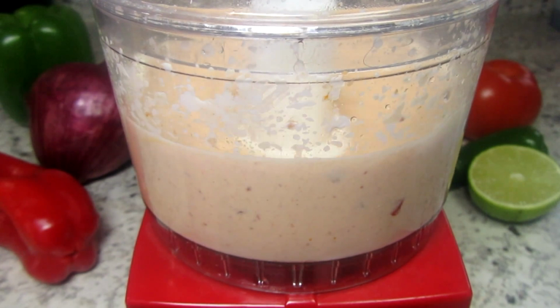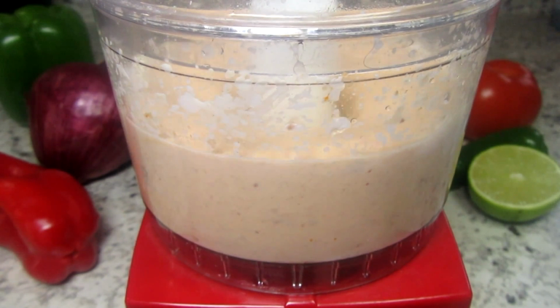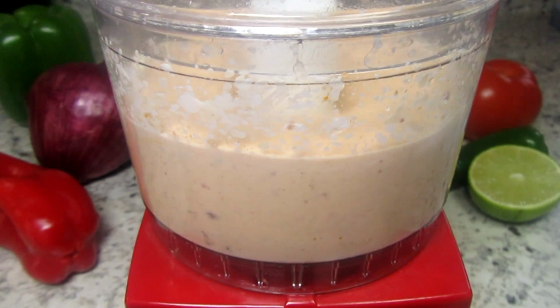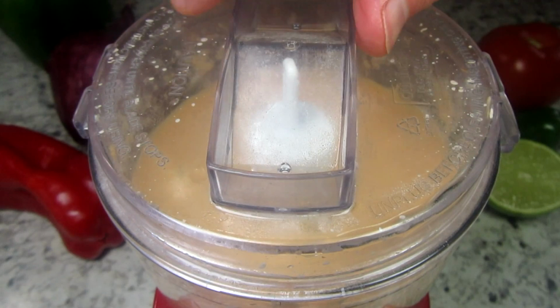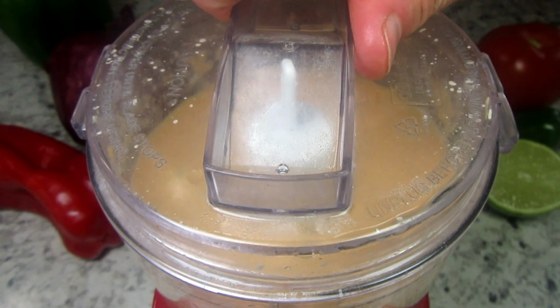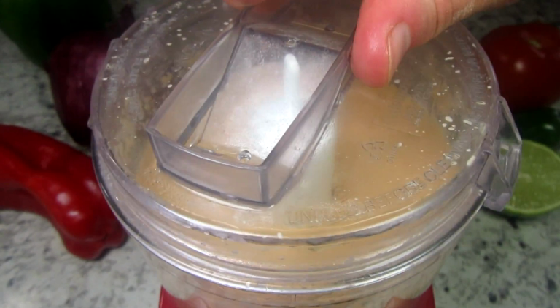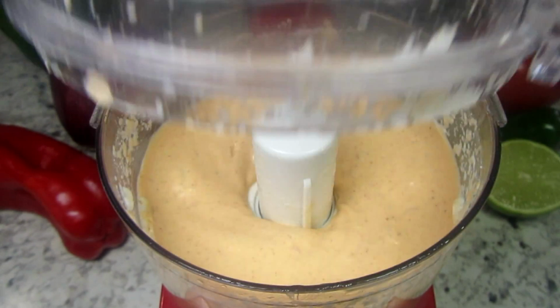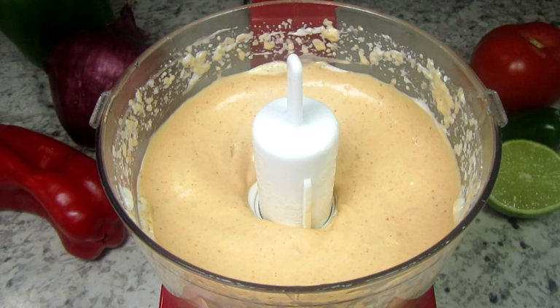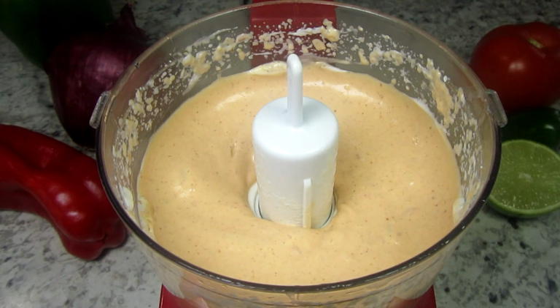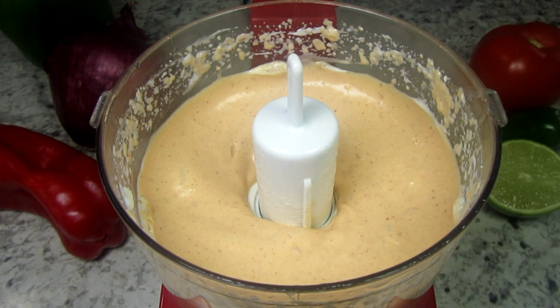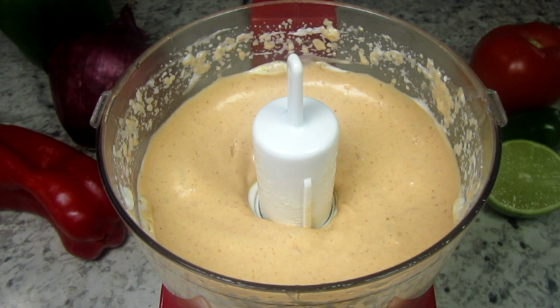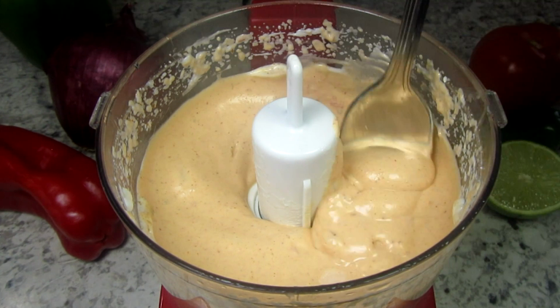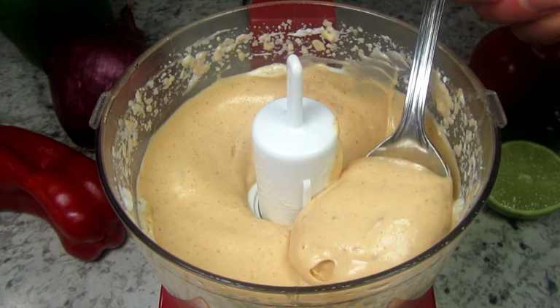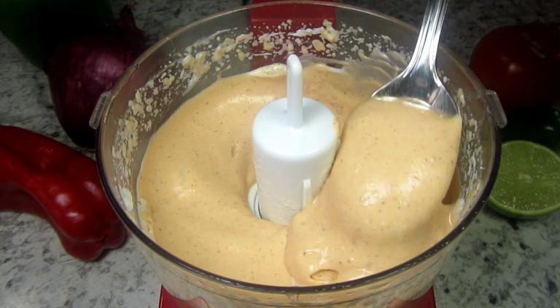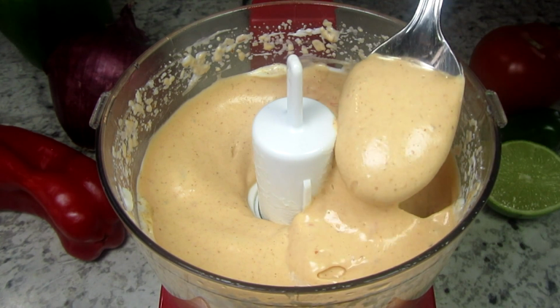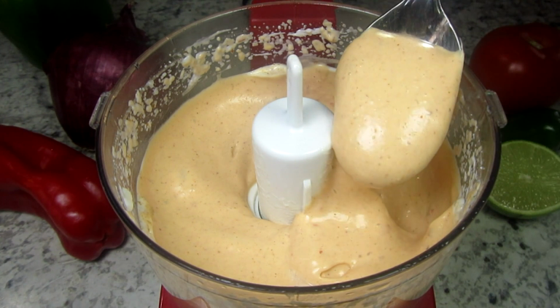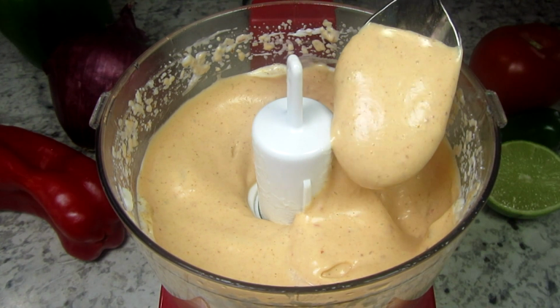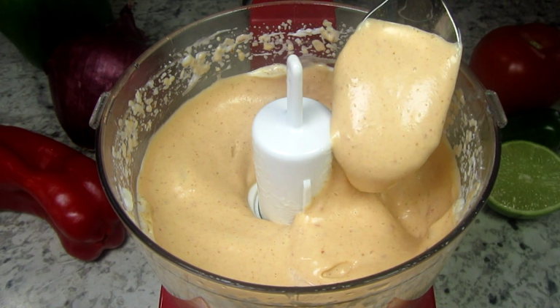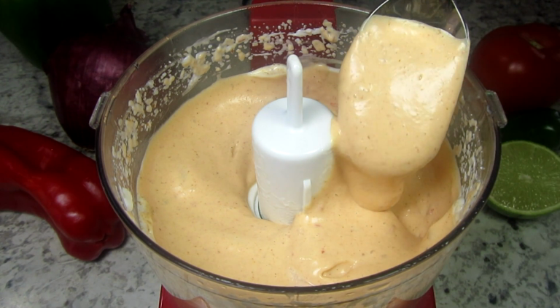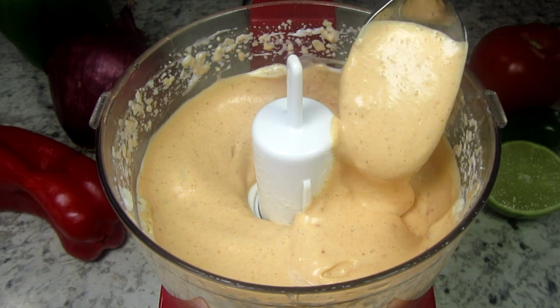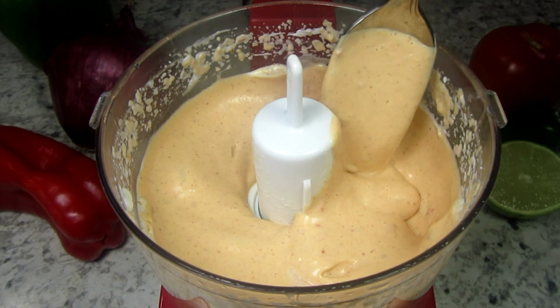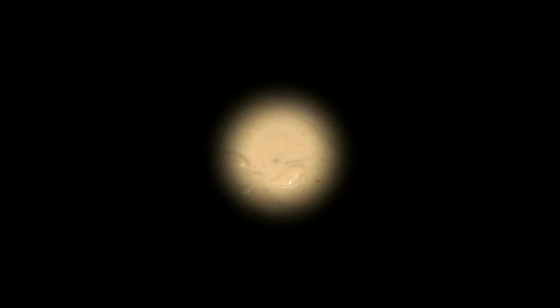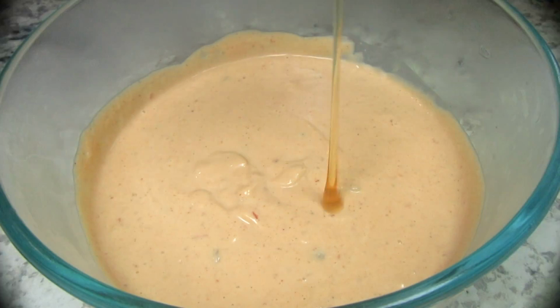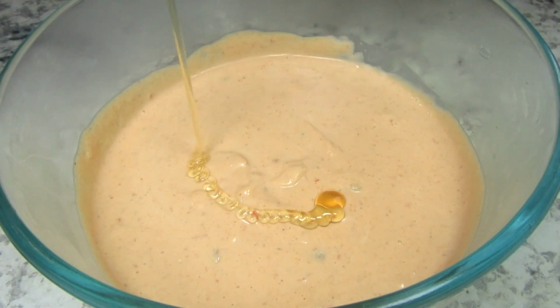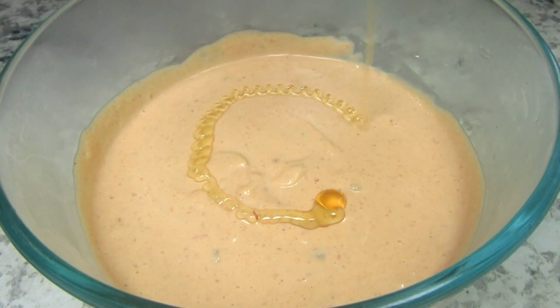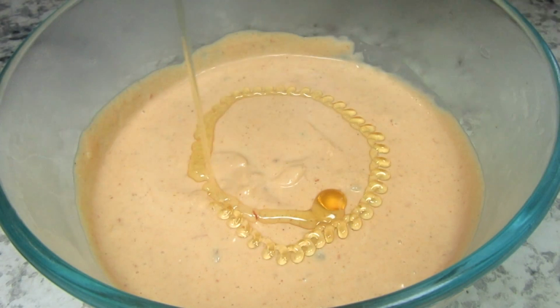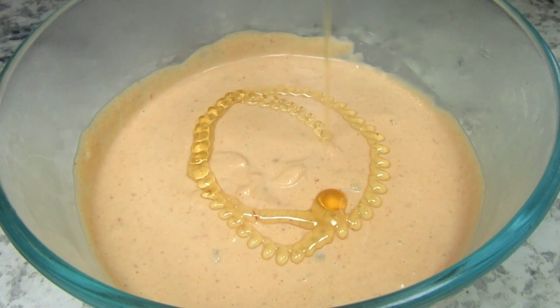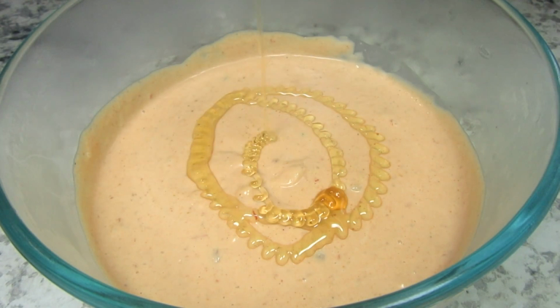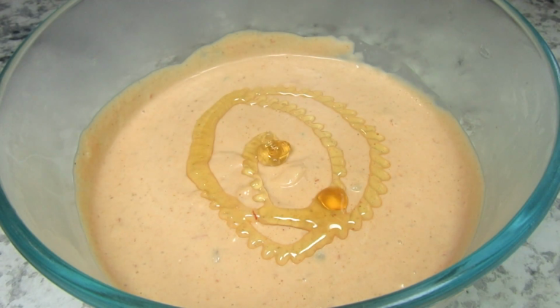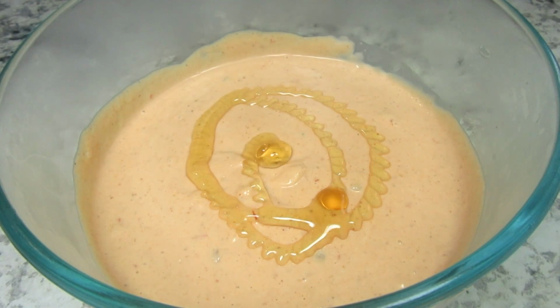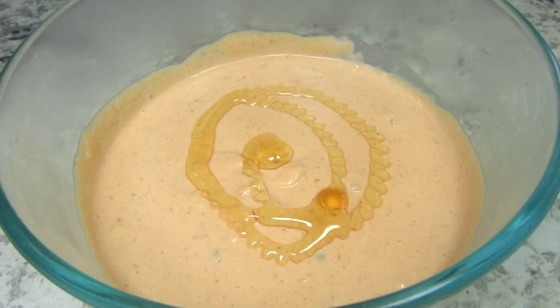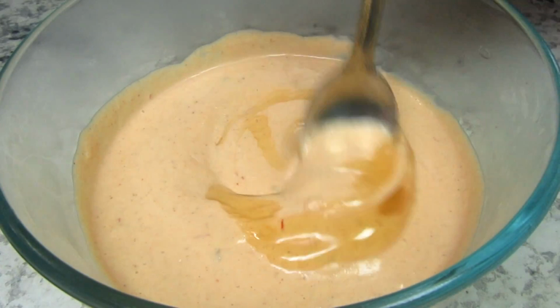You can adjust the seasonings to your liking and you can also add in some chili powder, oregano, or cilantro. If you'd like to counter a little bit of the spiciness from the chipotle pepper, you can add in some sweetness with some sugar or honey.